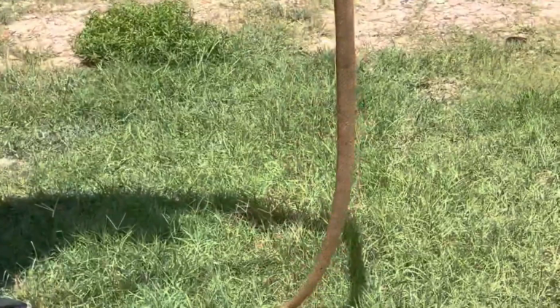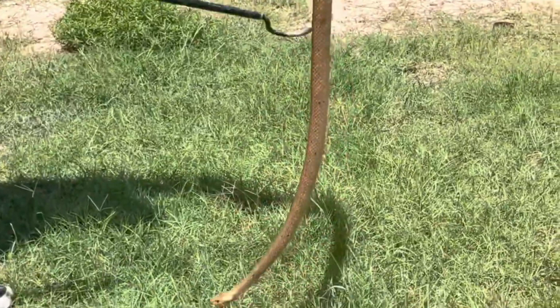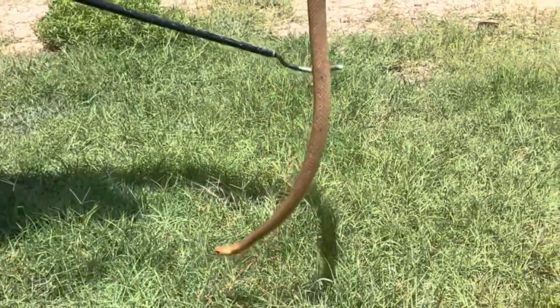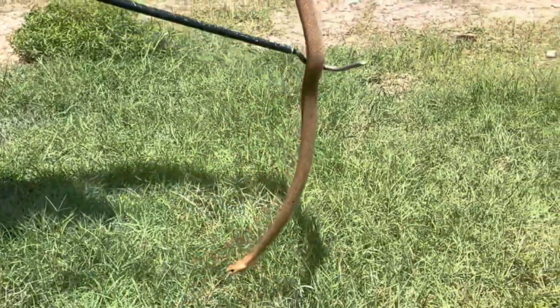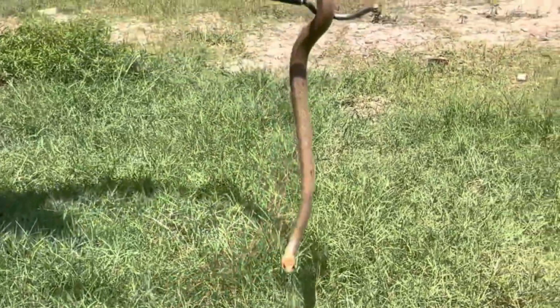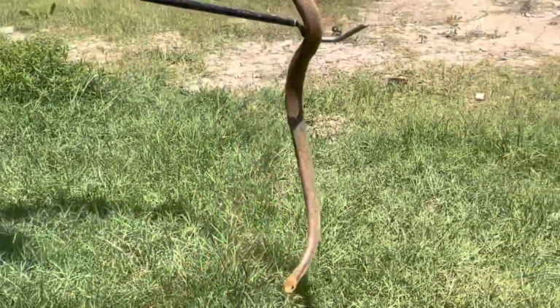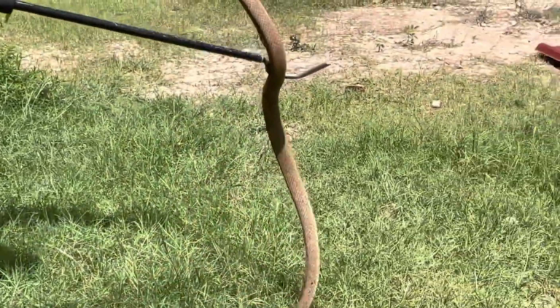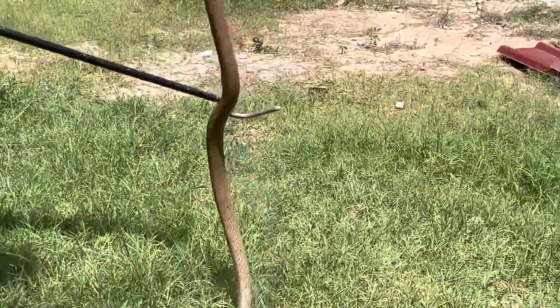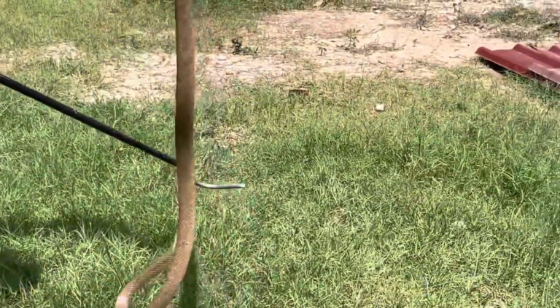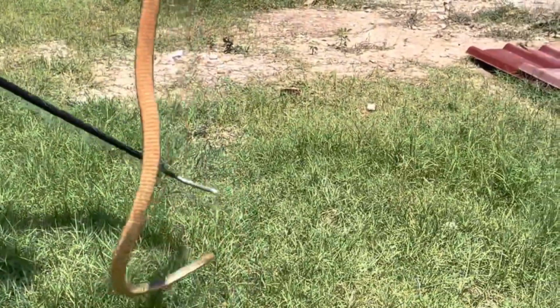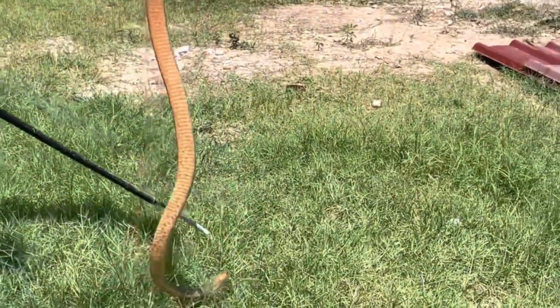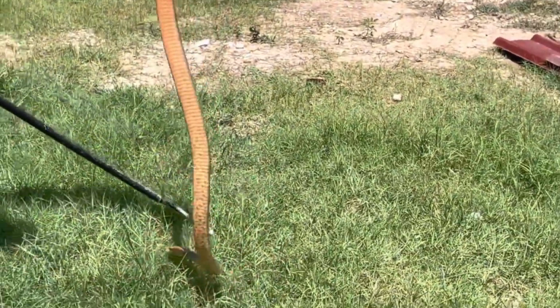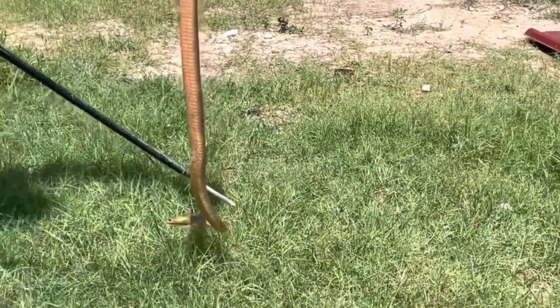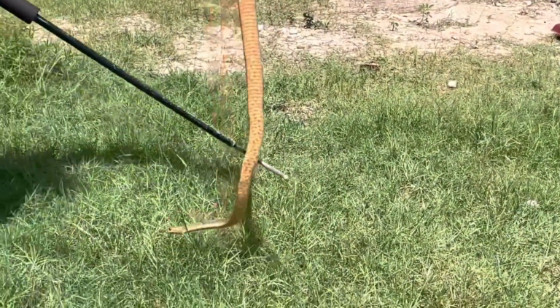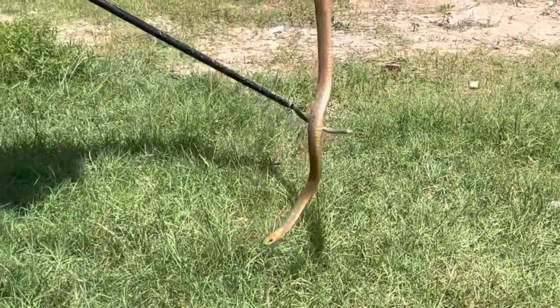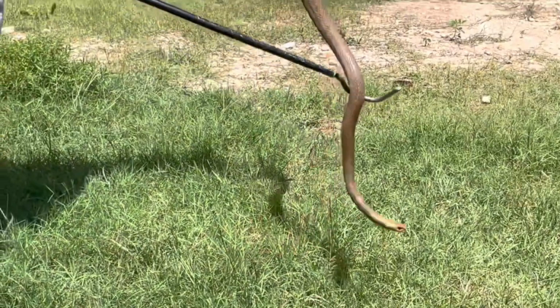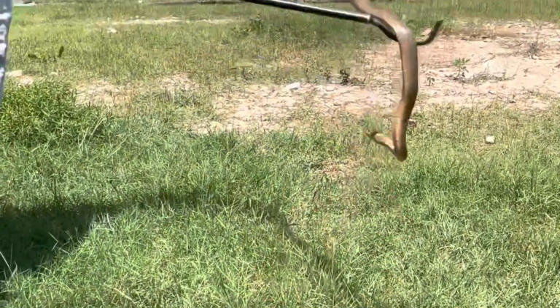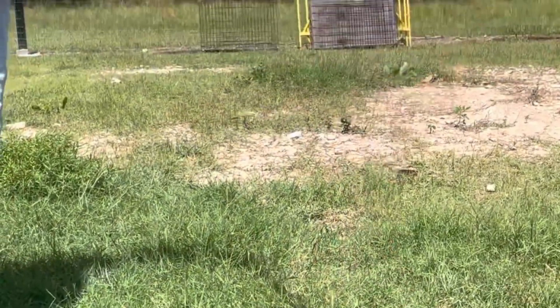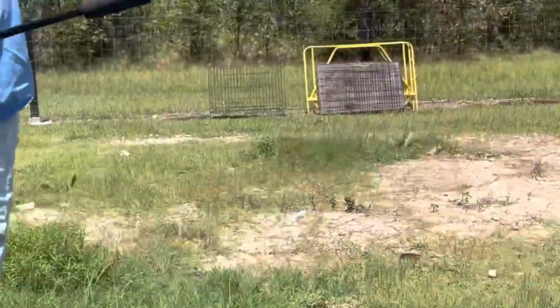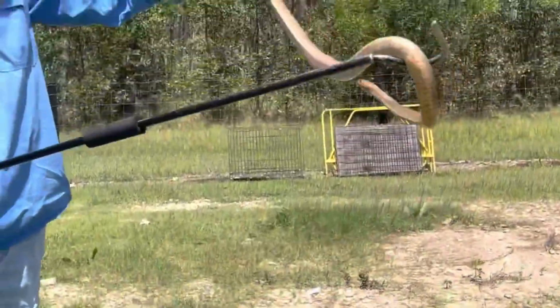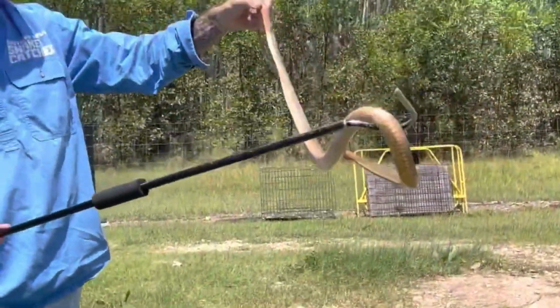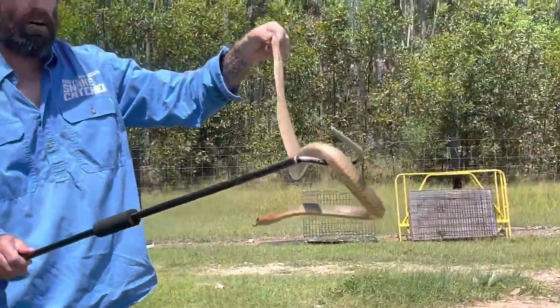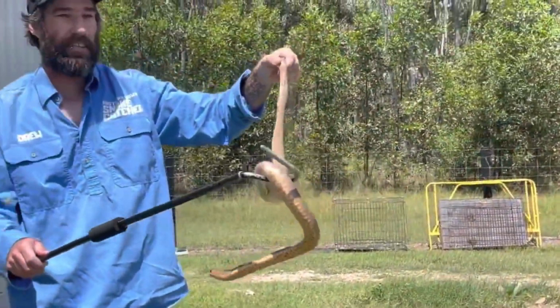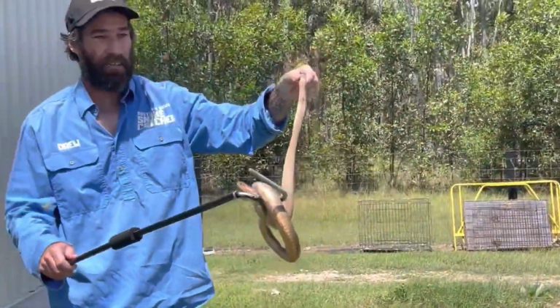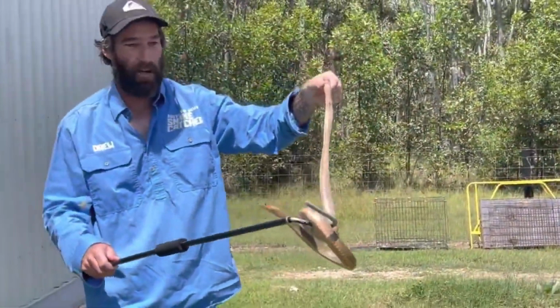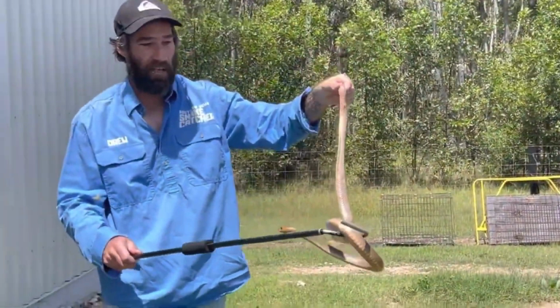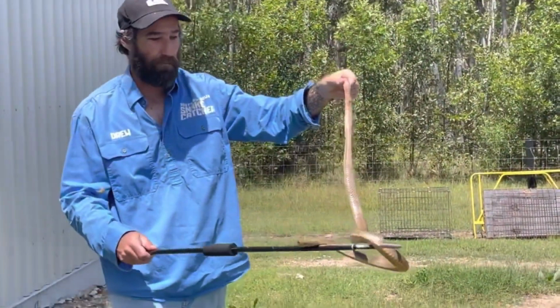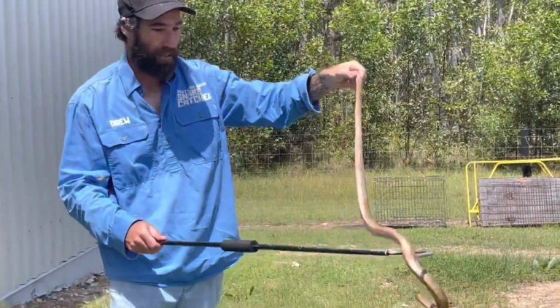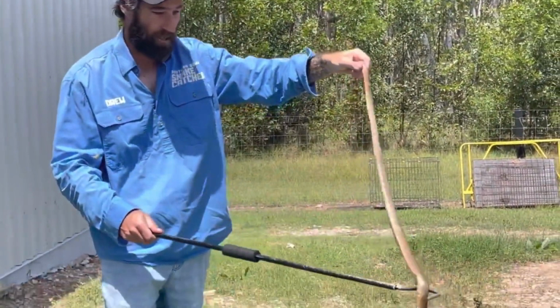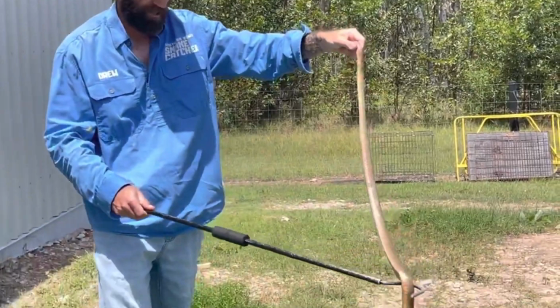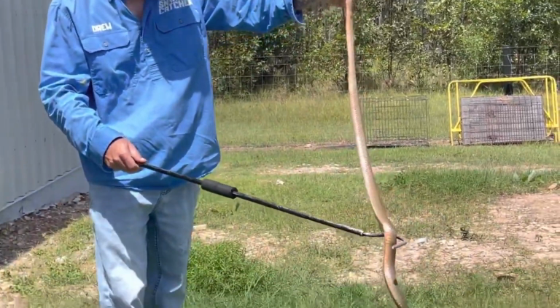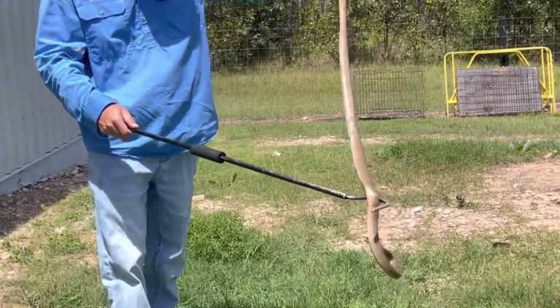Even though it's a brown snake, if they got the chance to get away they'd rather not take us on. But if you step on that thing by accident, it's not going to muck around — it may be the last thing you do.